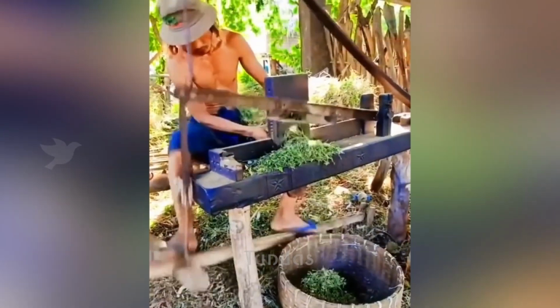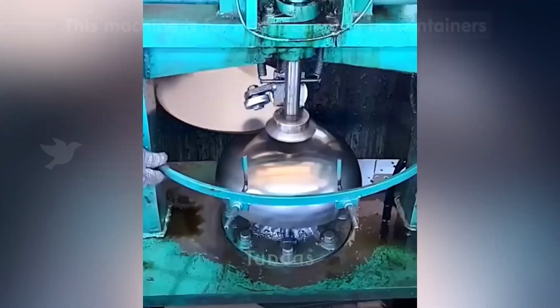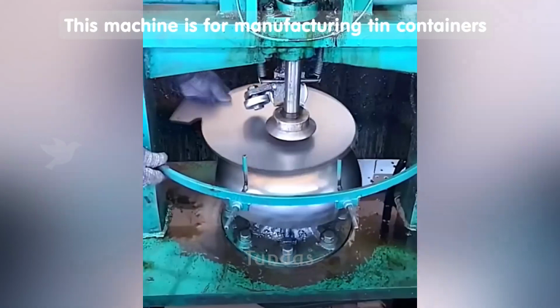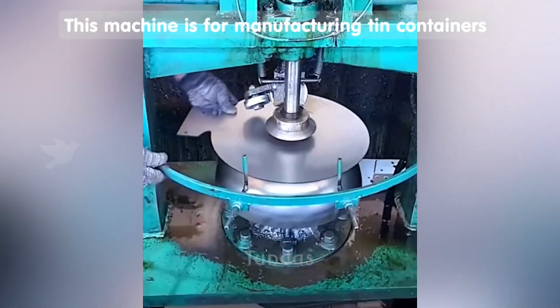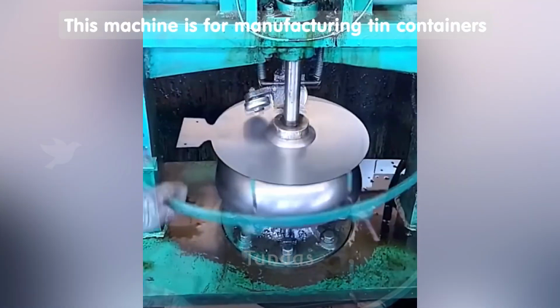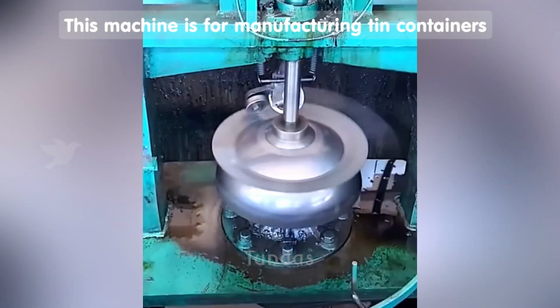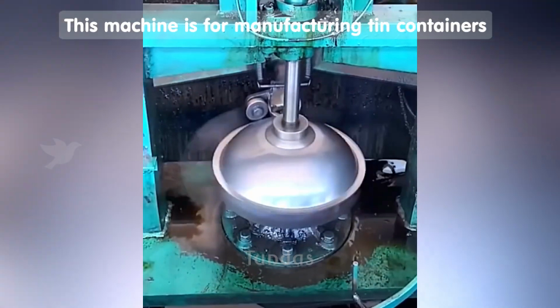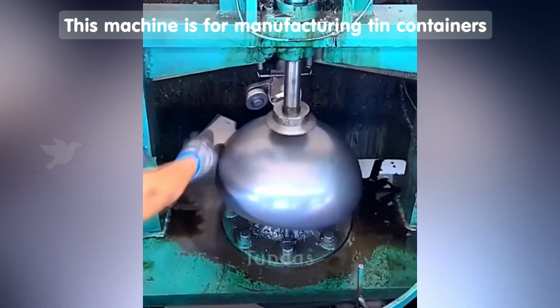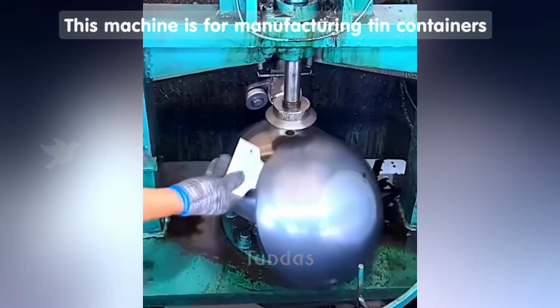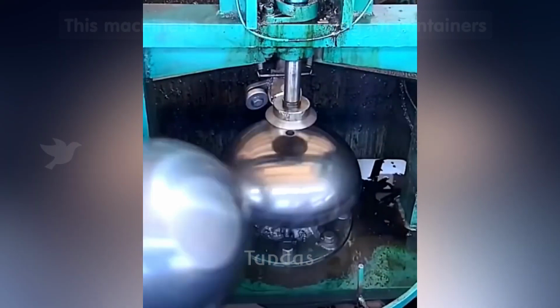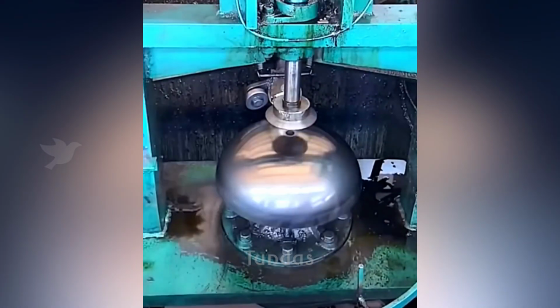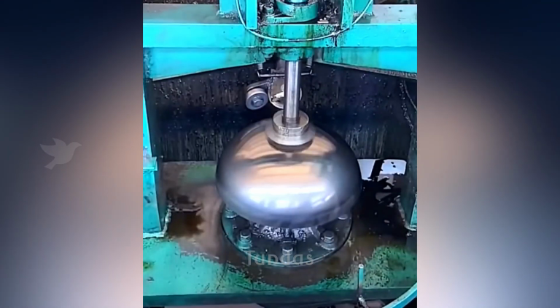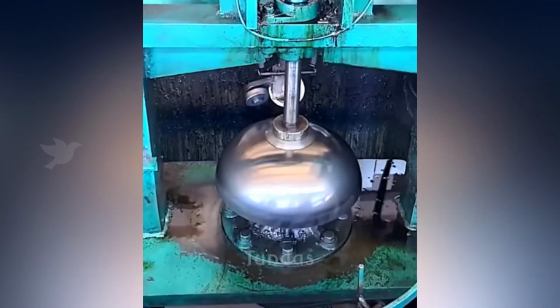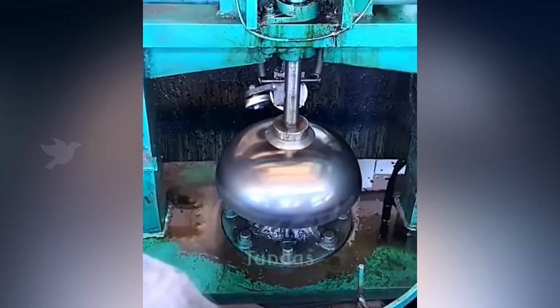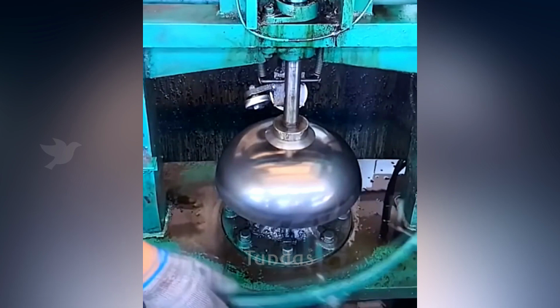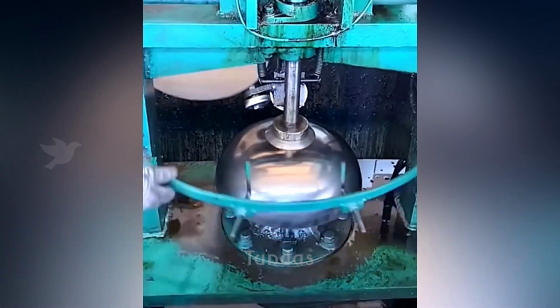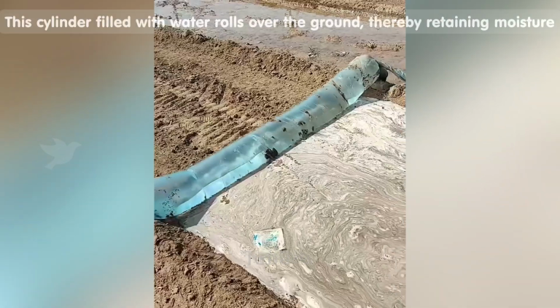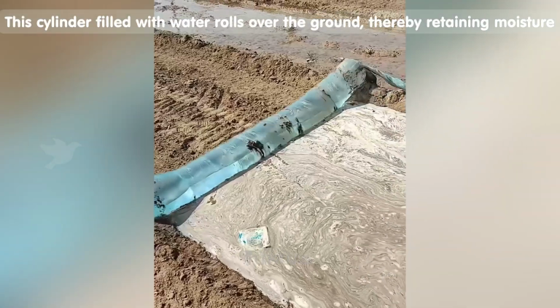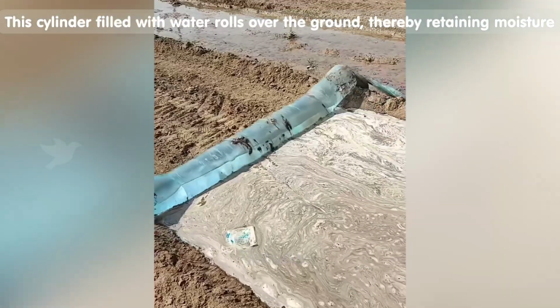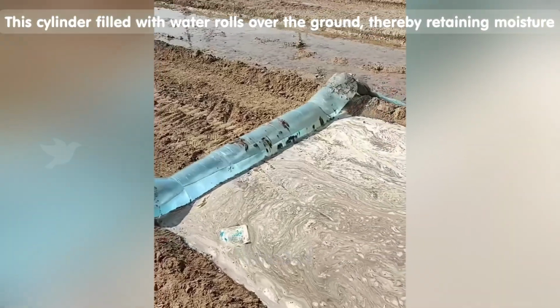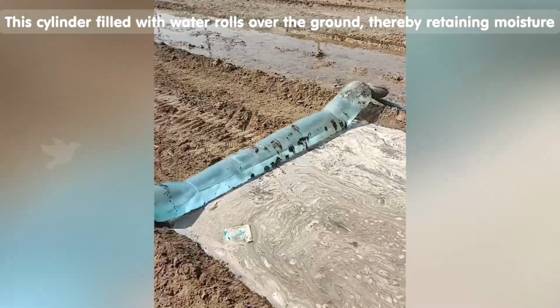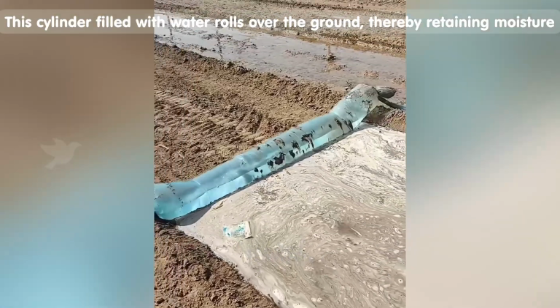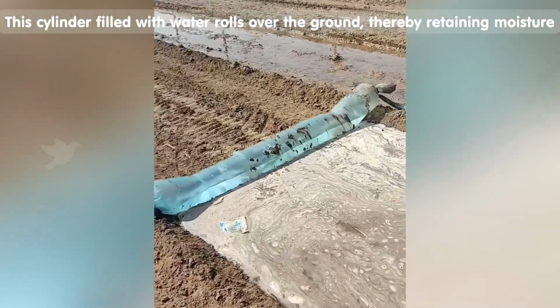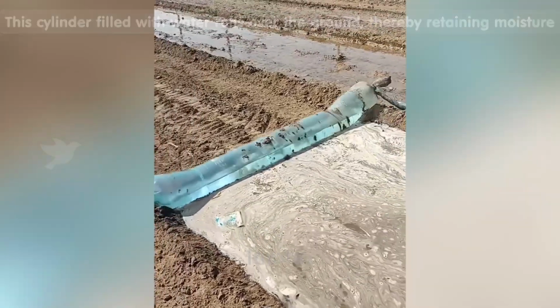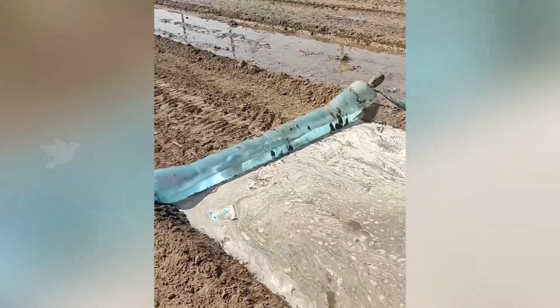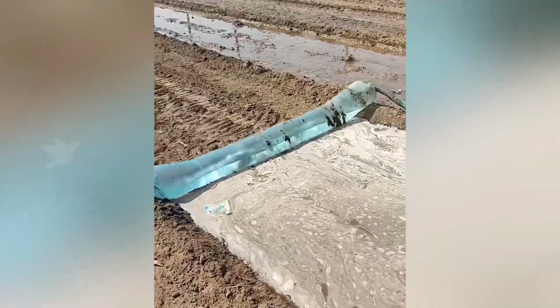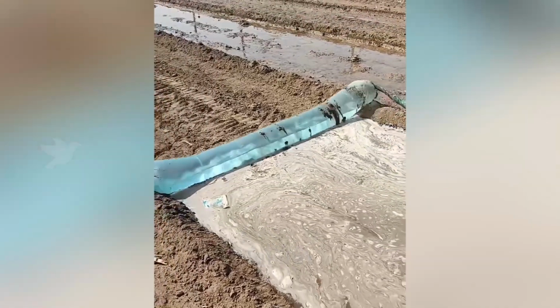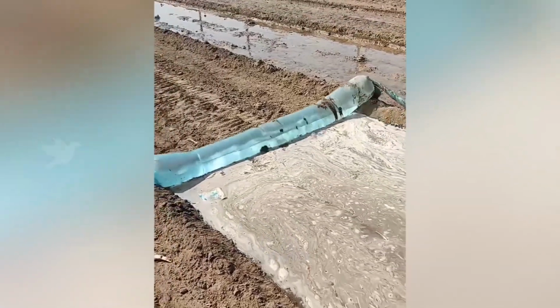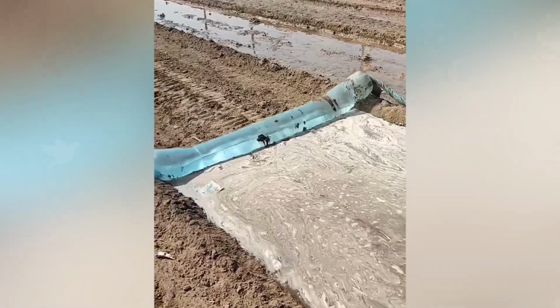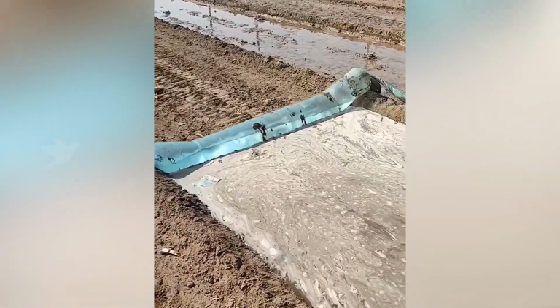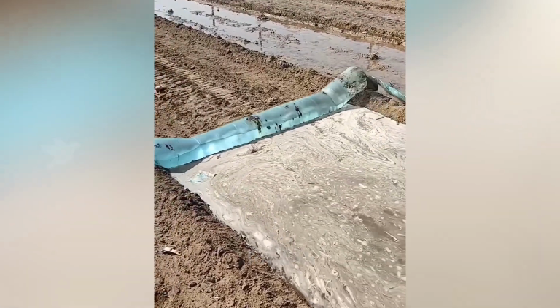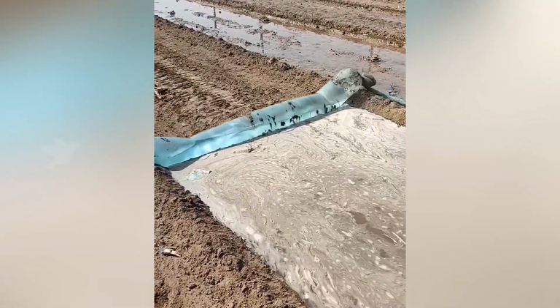All you need to do is place the metal blank and this machine shapes it into the desired form. To ensure that the soil for planting plants absorbs water better, this invention was created.